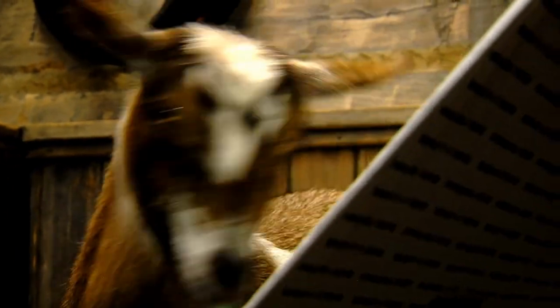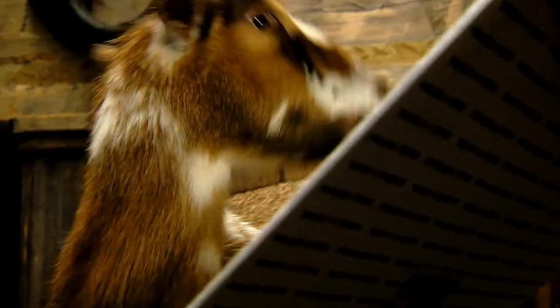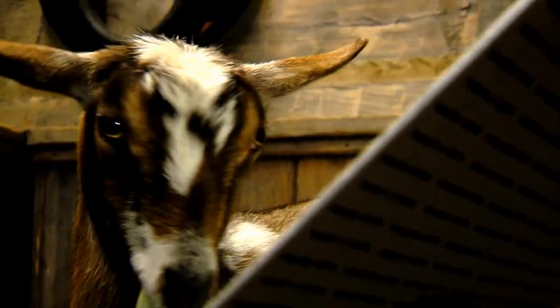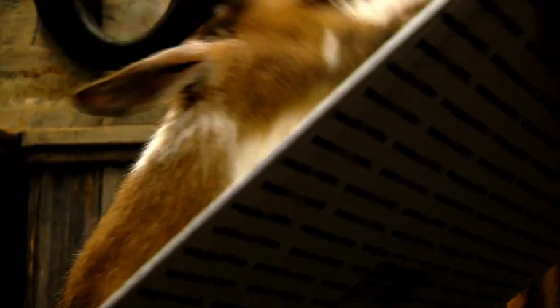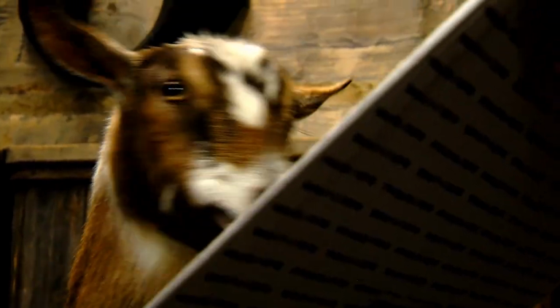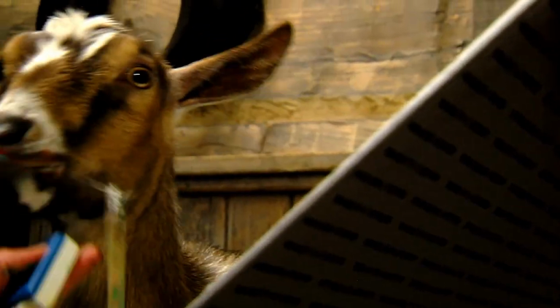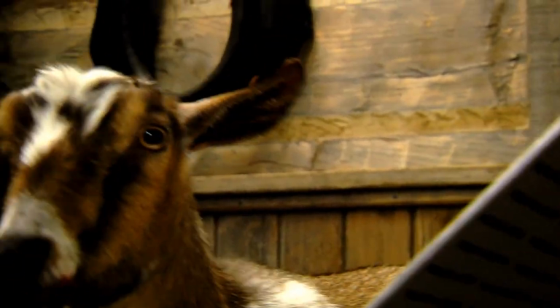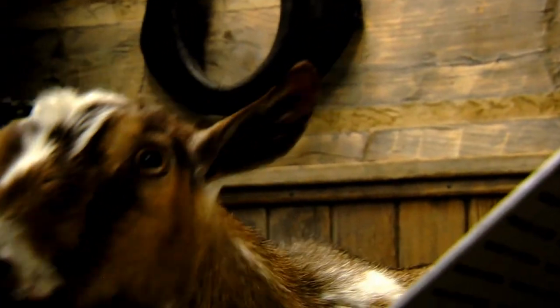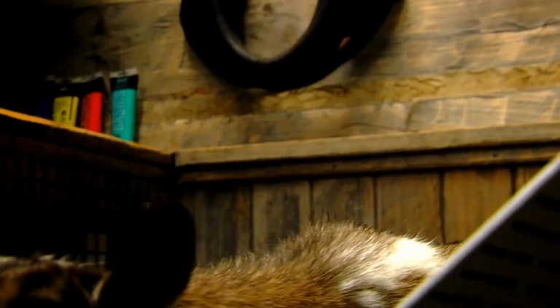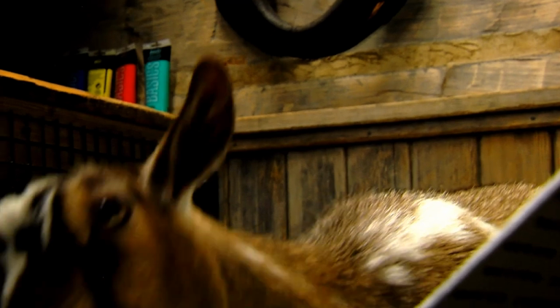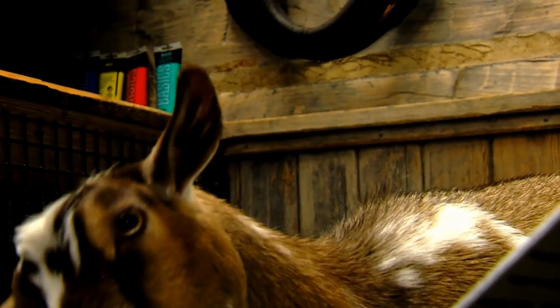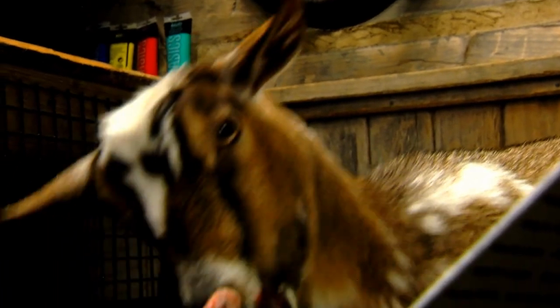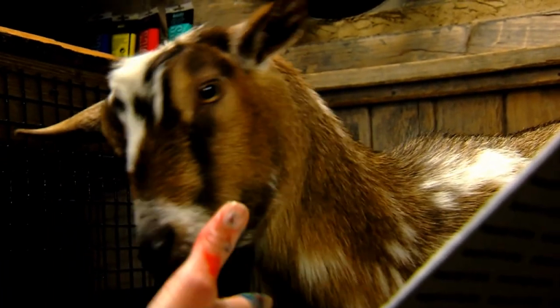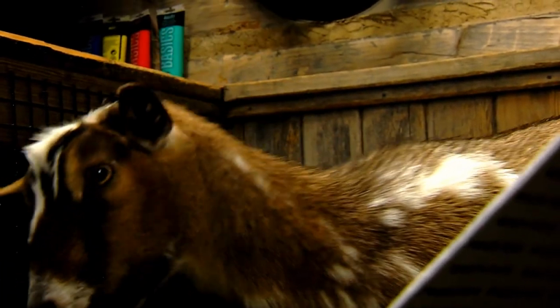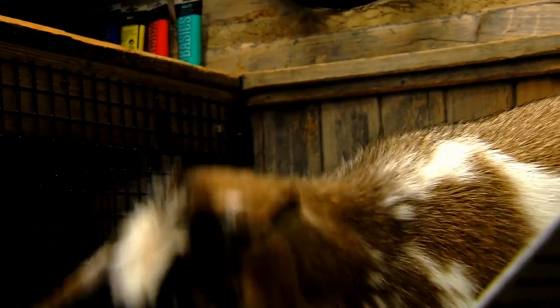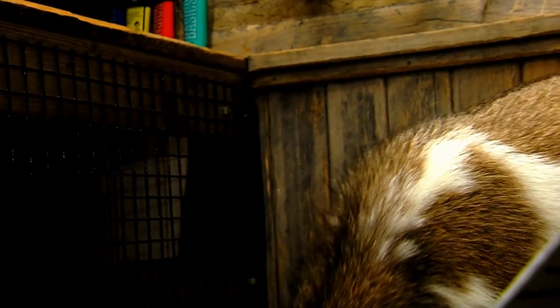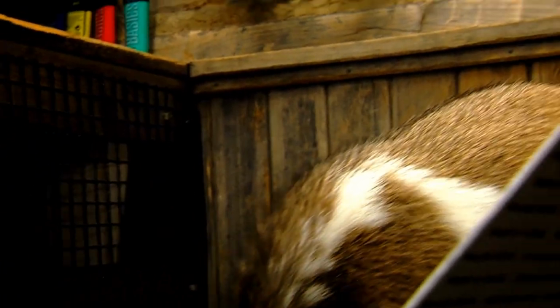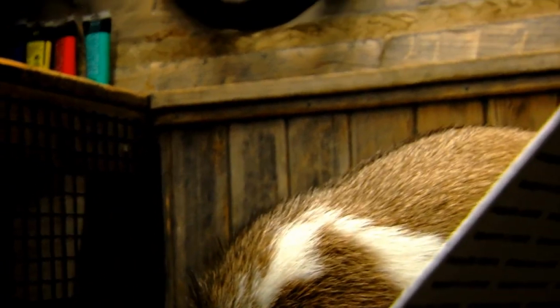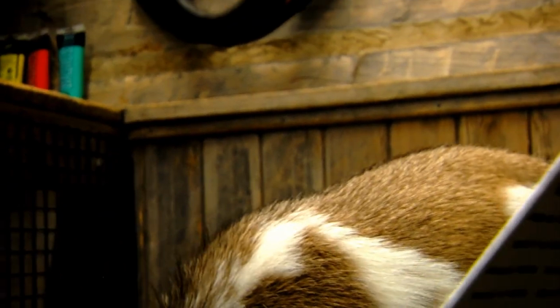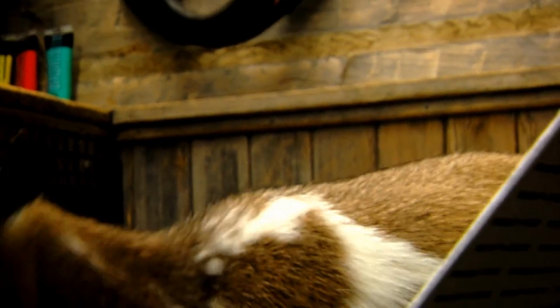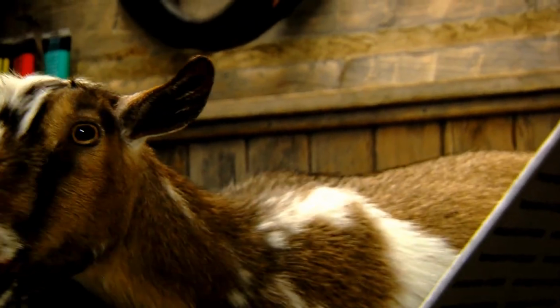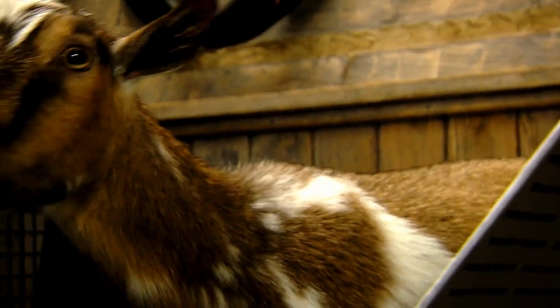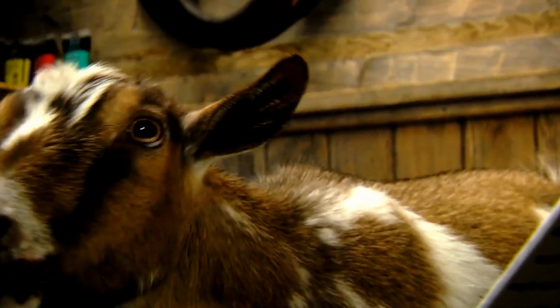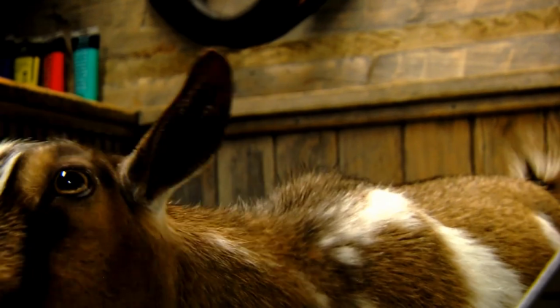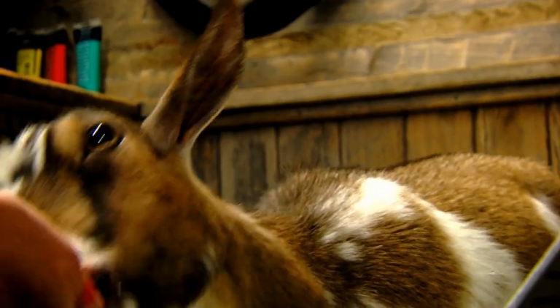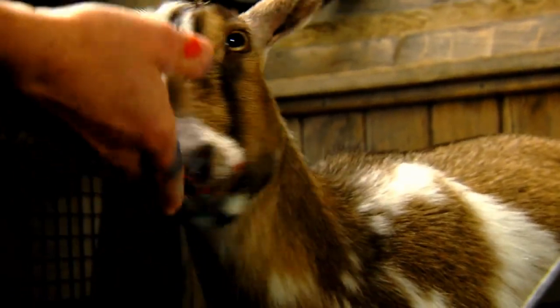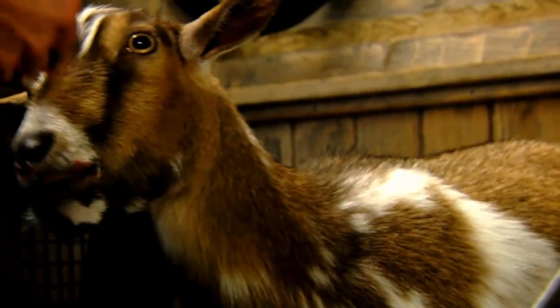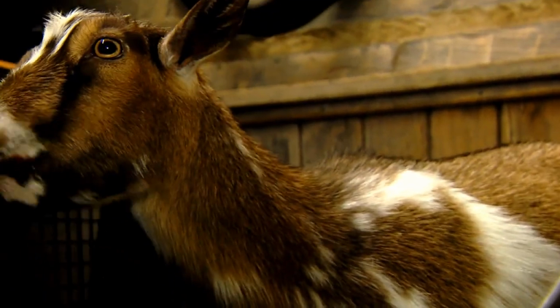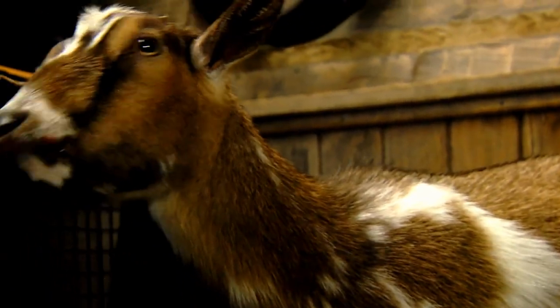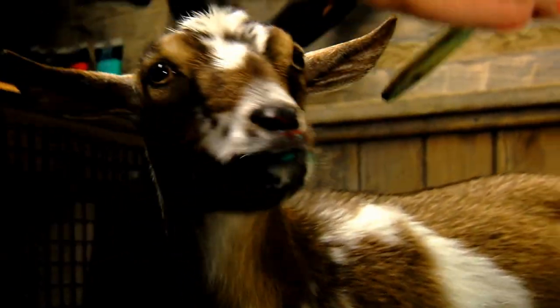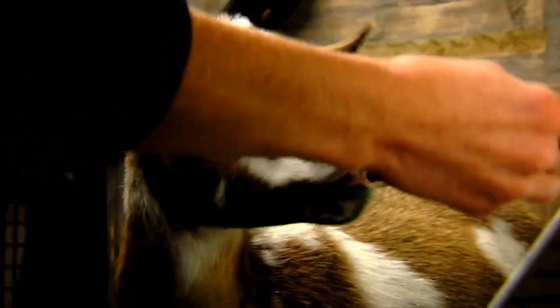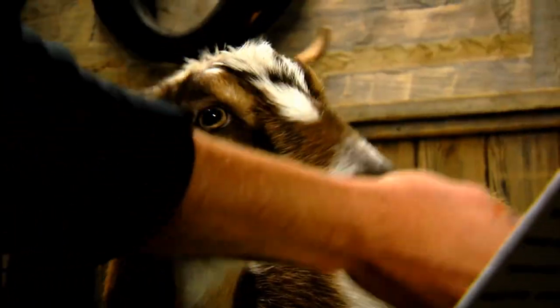Goats are interesting animals — they're very smart, and they make for a really good show here at the zoo. And now, of course, they make for good painting too.